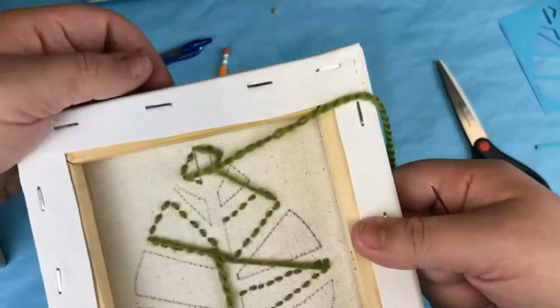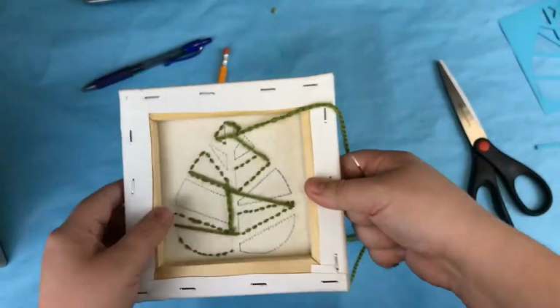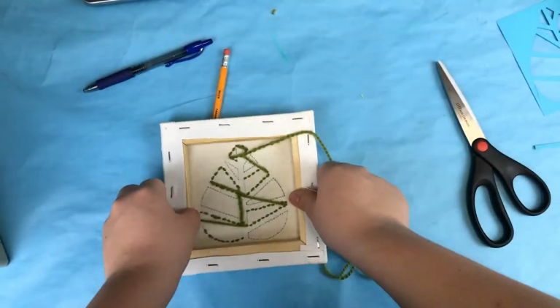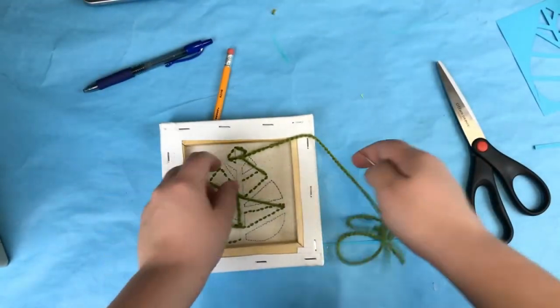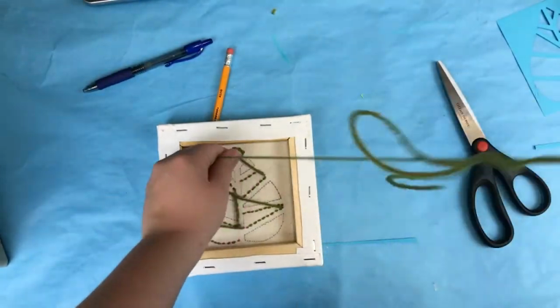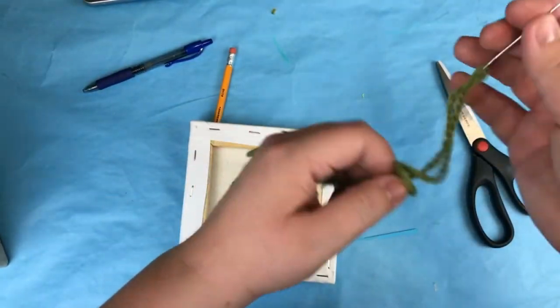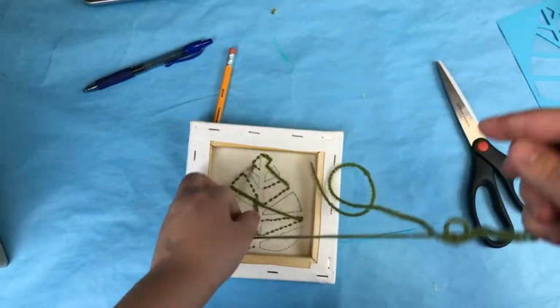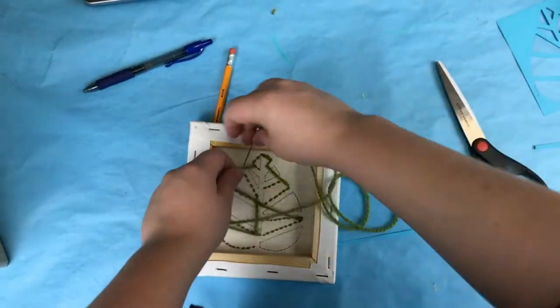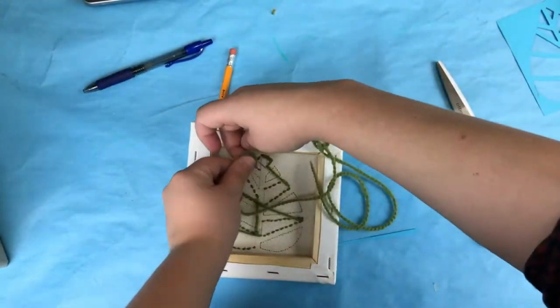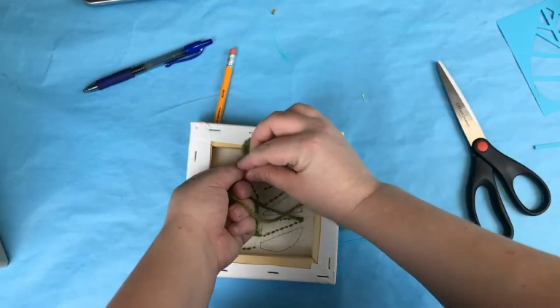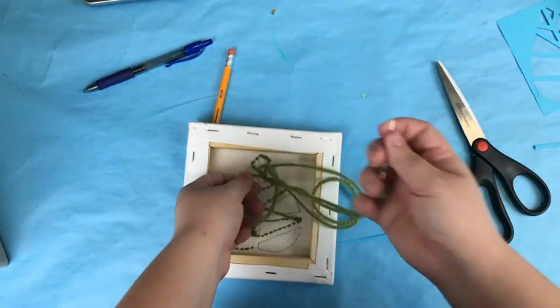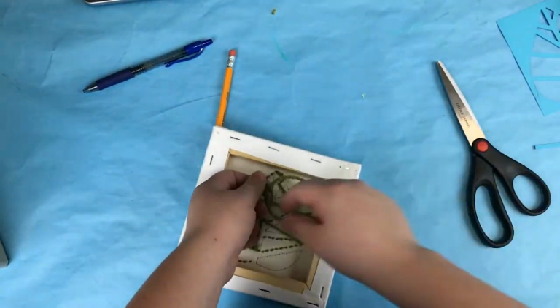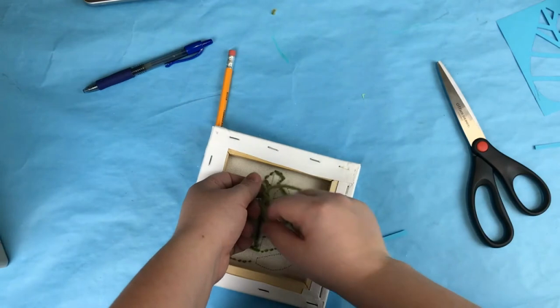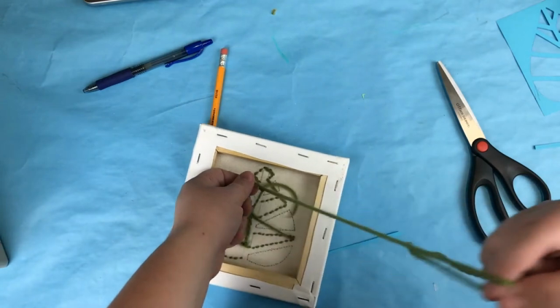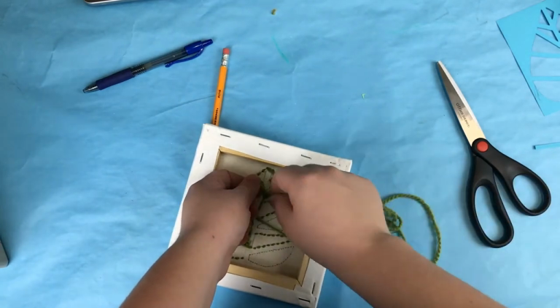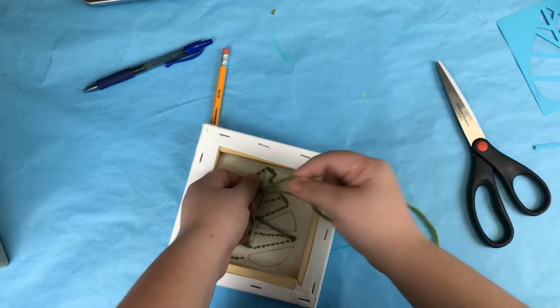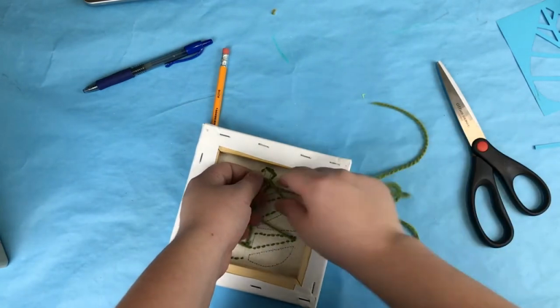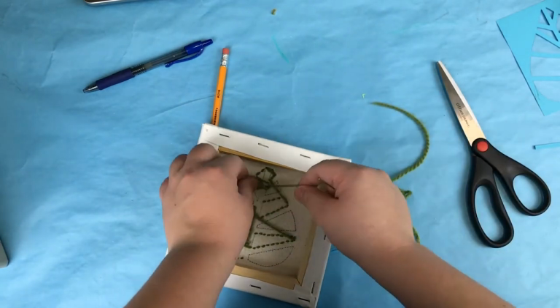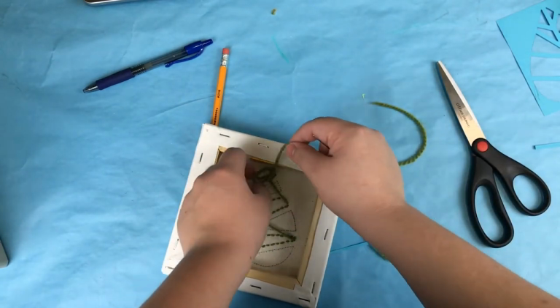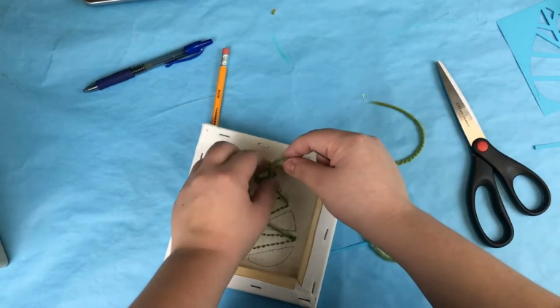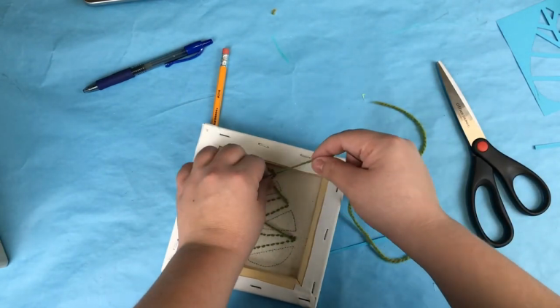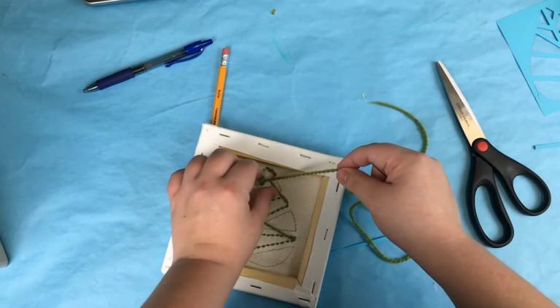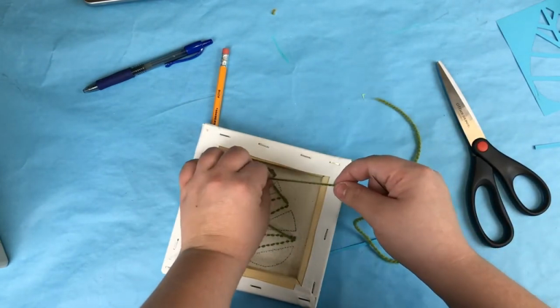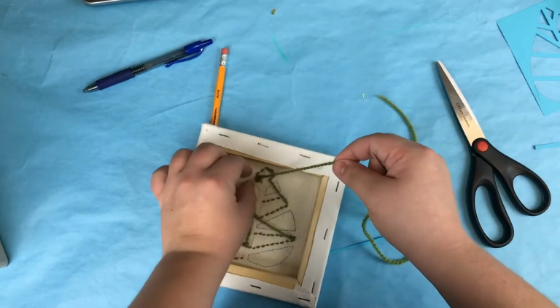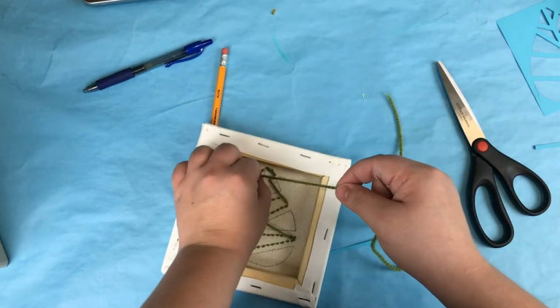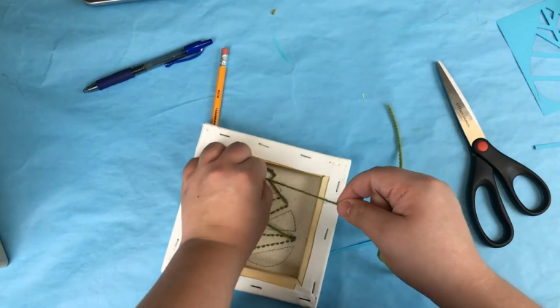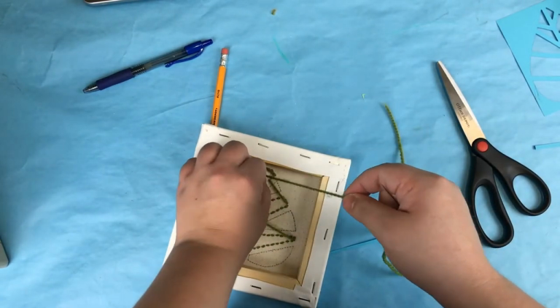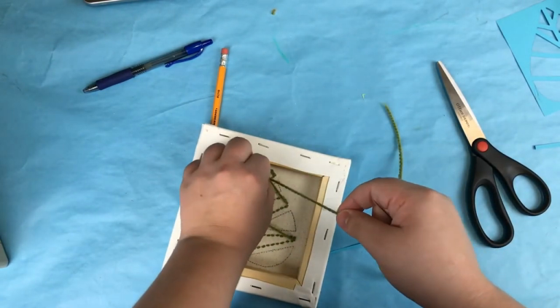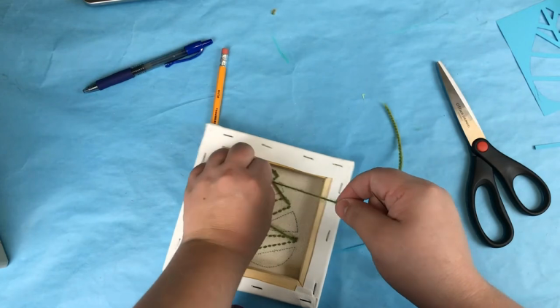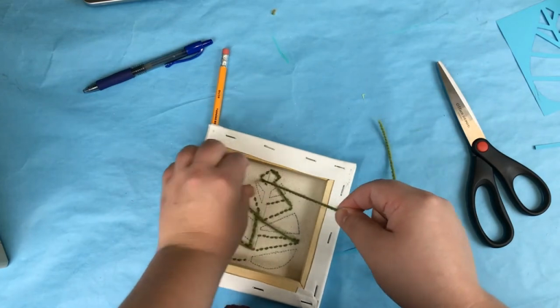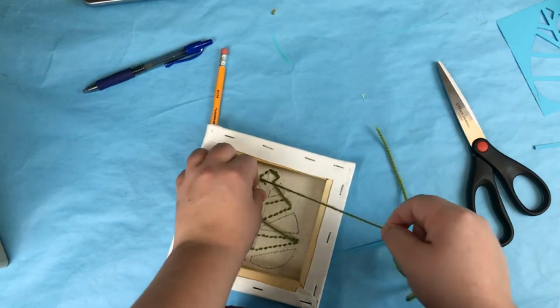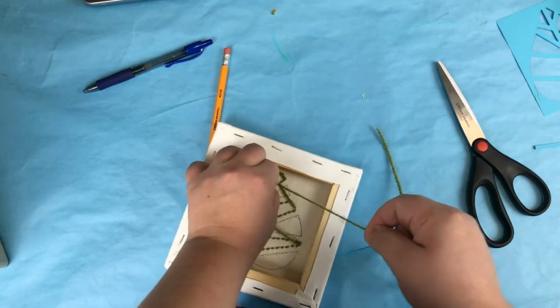Now that we're finished with the first color of yarn, tie a knot at the top of the yarn and make sure it's as close to the canvas as possible to keep the yarn taut. Then trim off the excess yarn with your scissors.